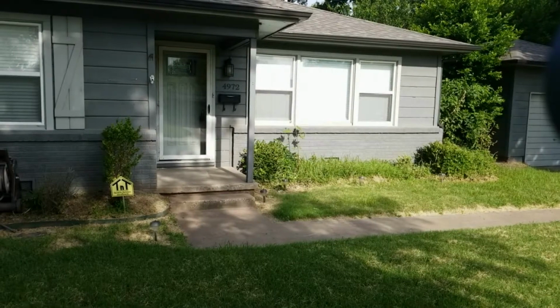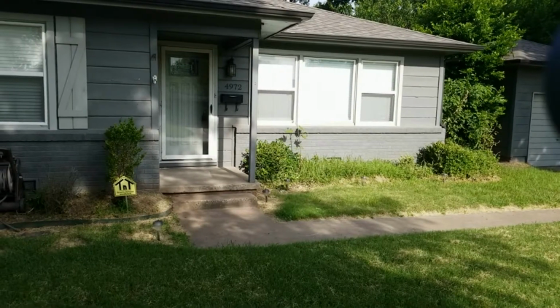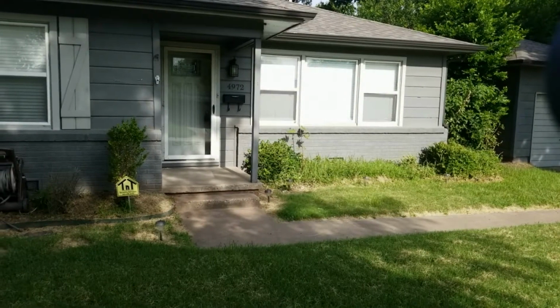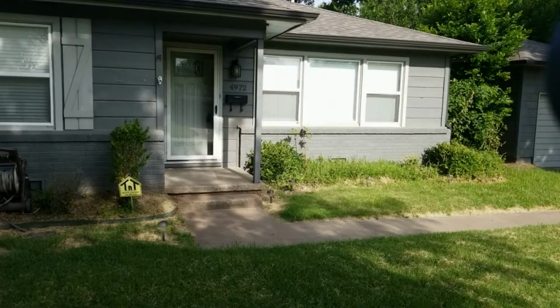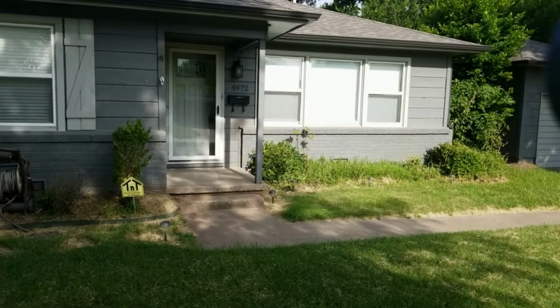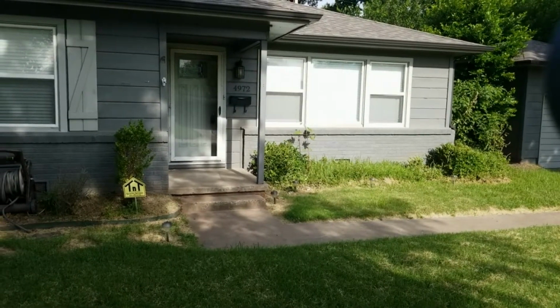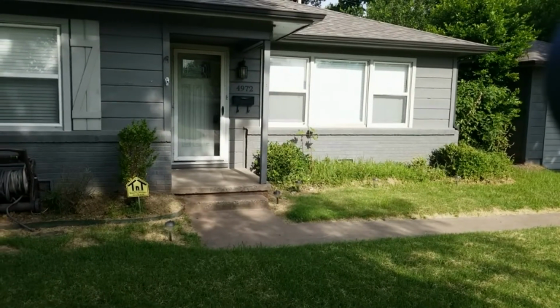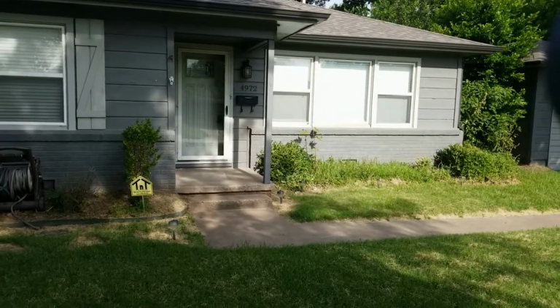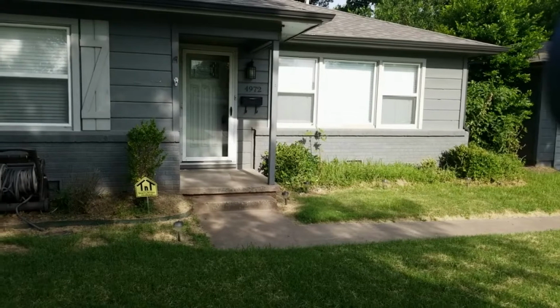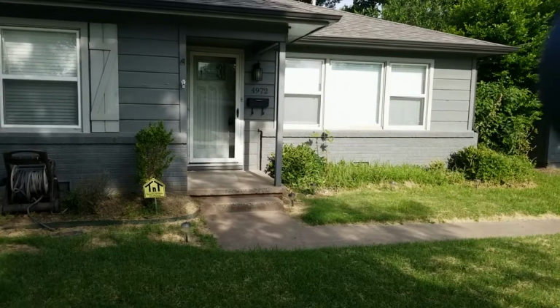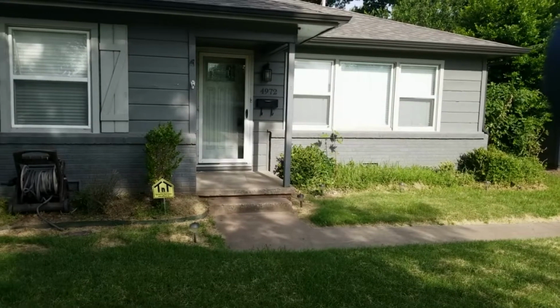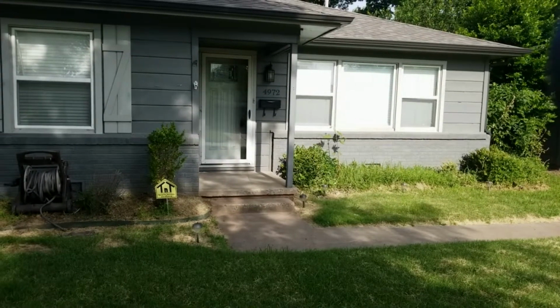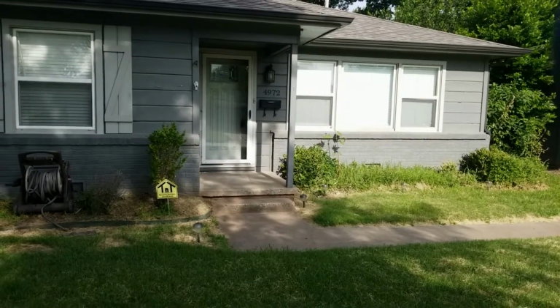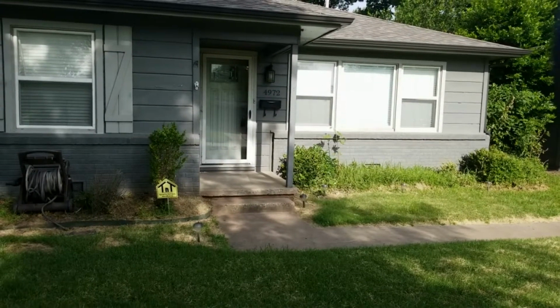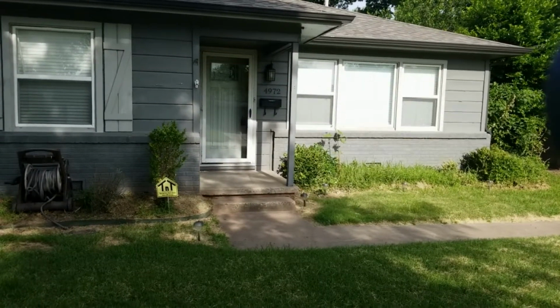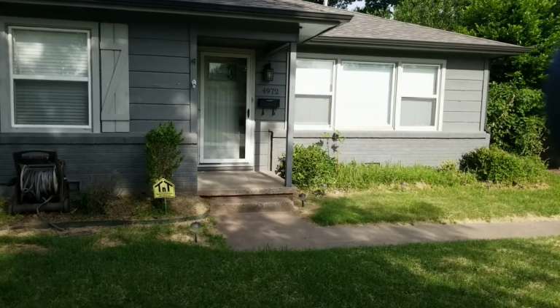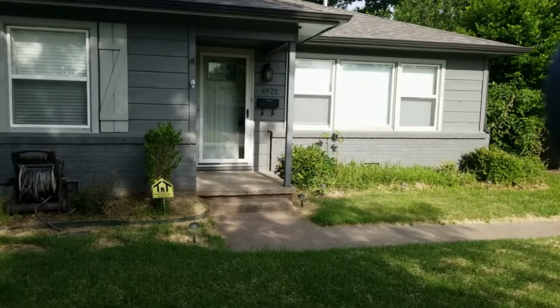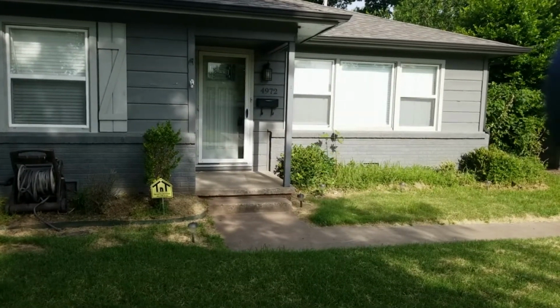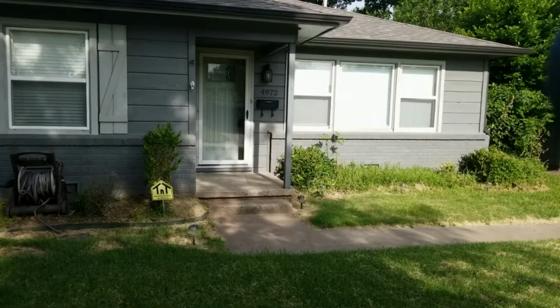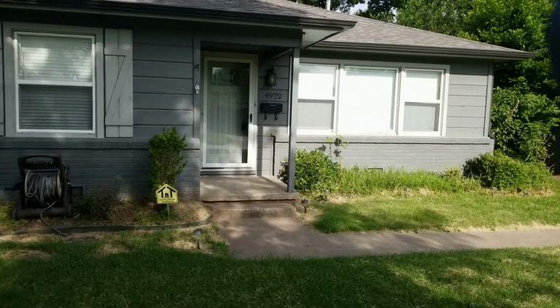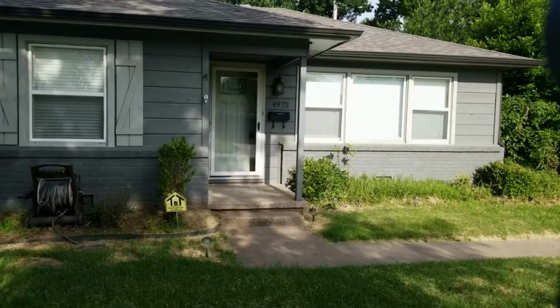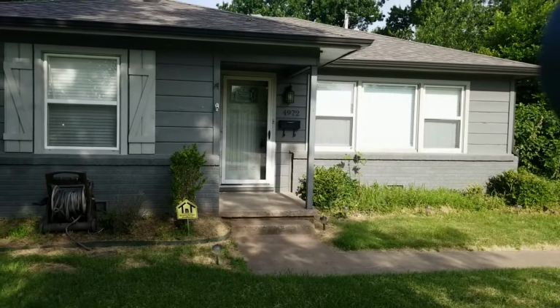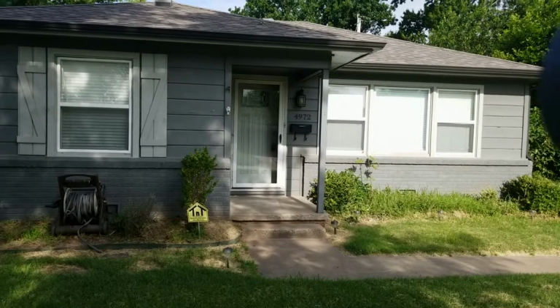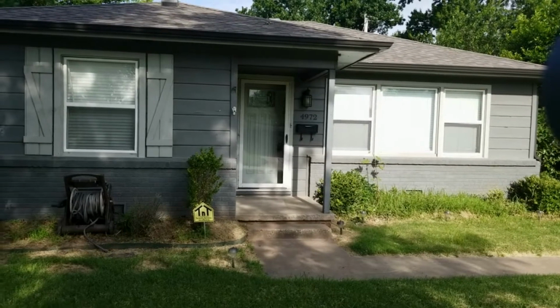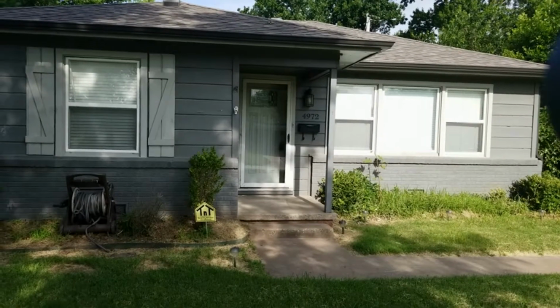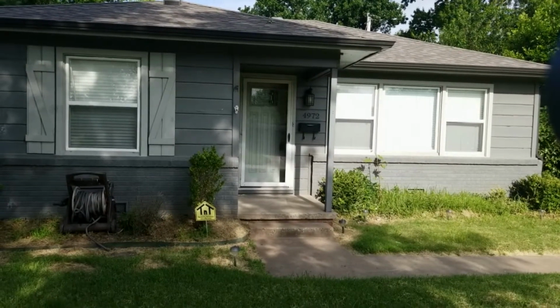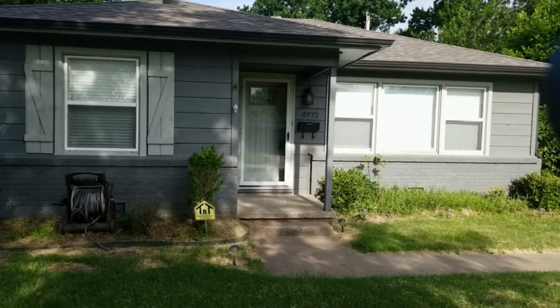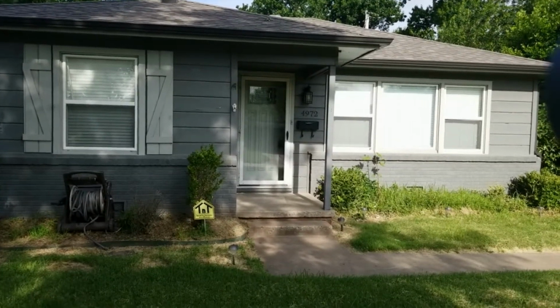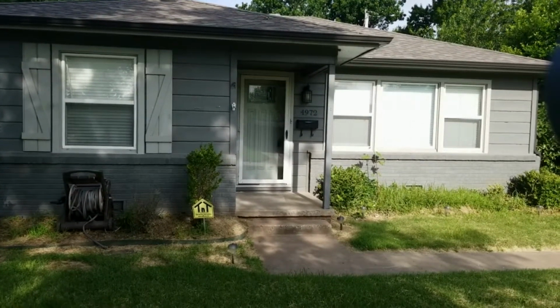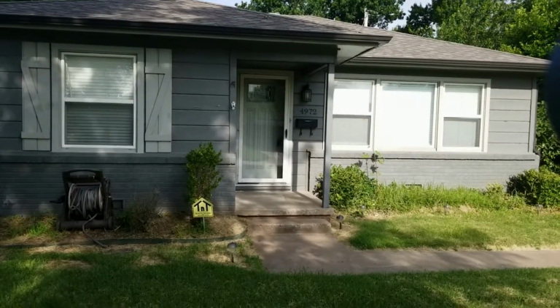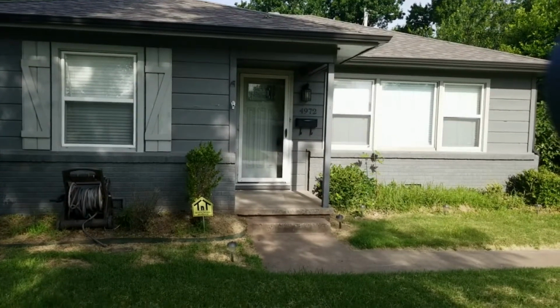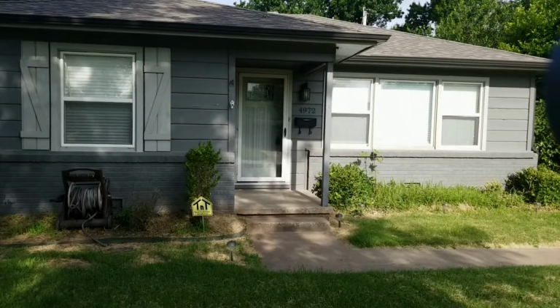Here at 4972 Northfolk in Tulsa. The date is July 3rd, 2019. This is a move-out inspection to remove or hold liable the previous tenants and absolve liability for the new tenants coming in.